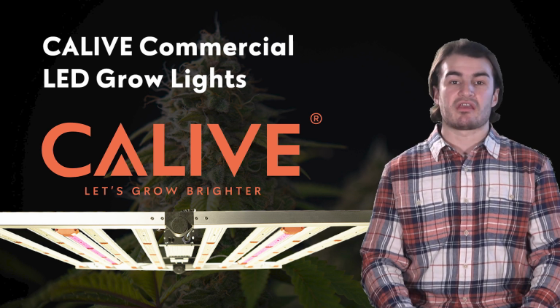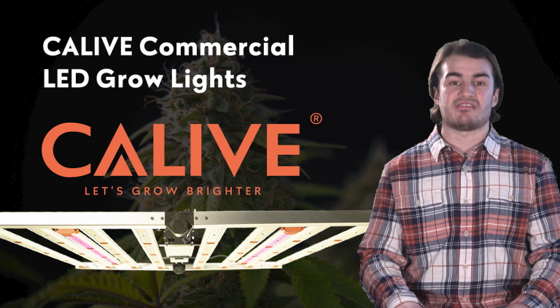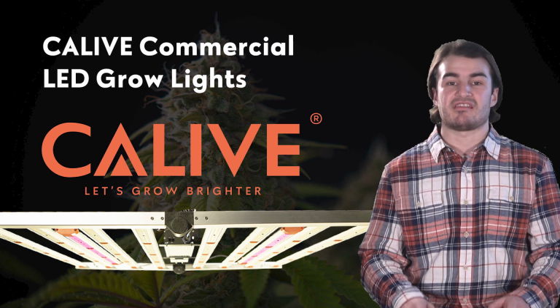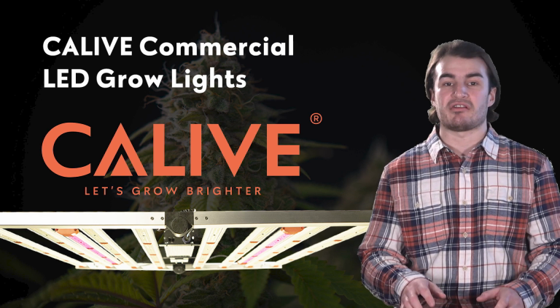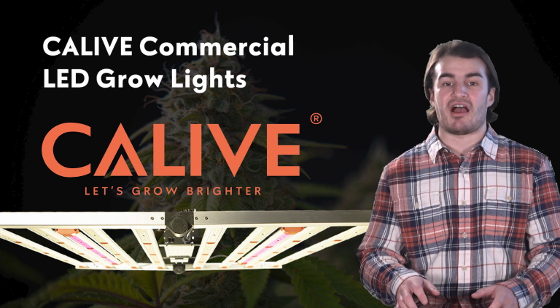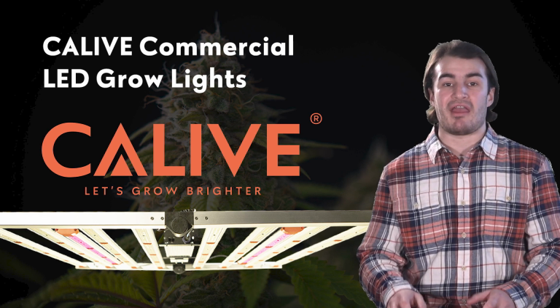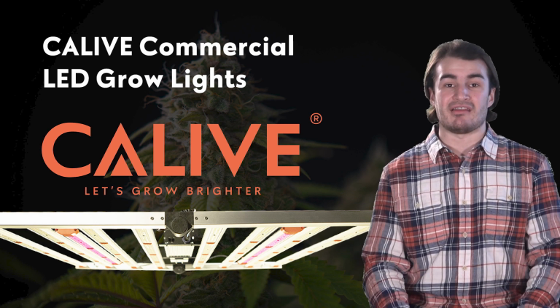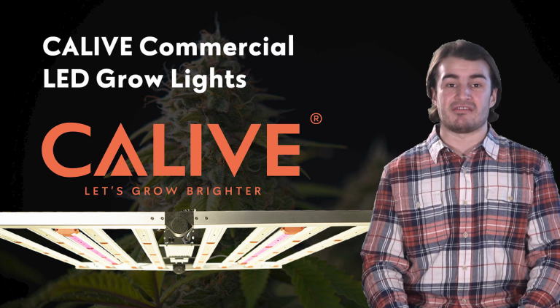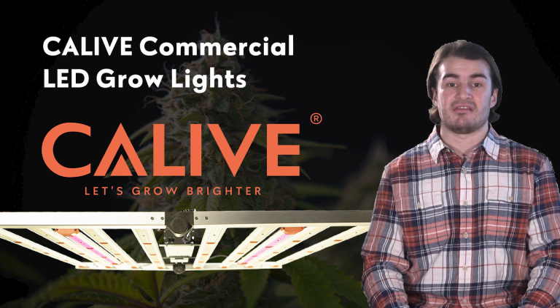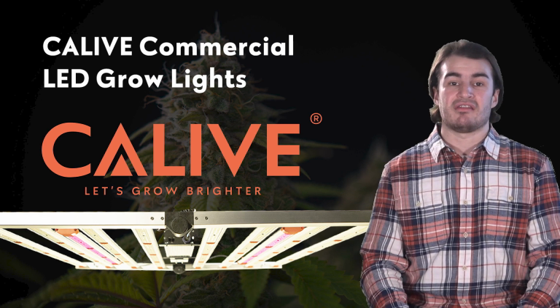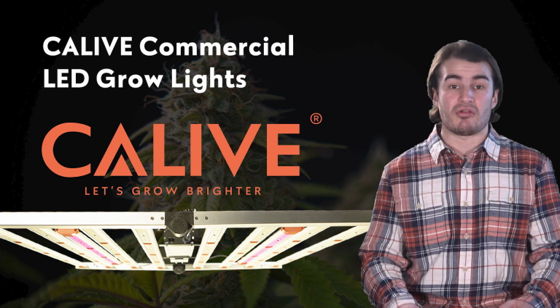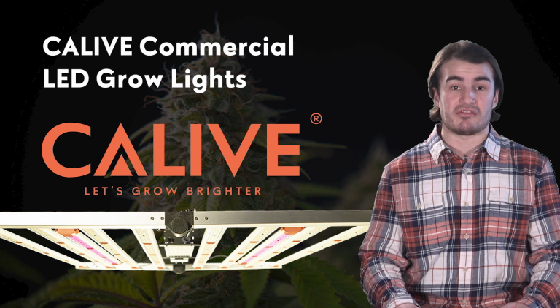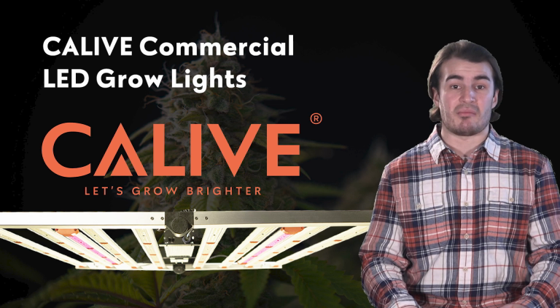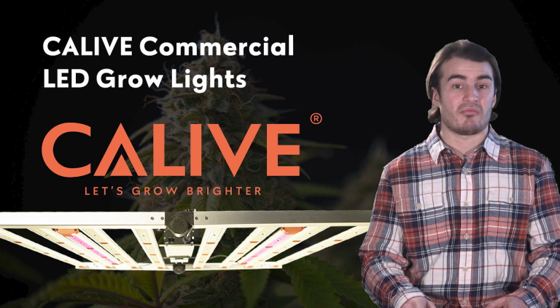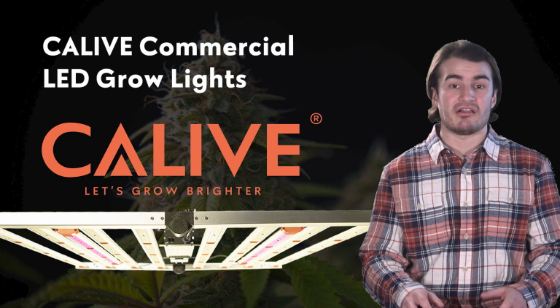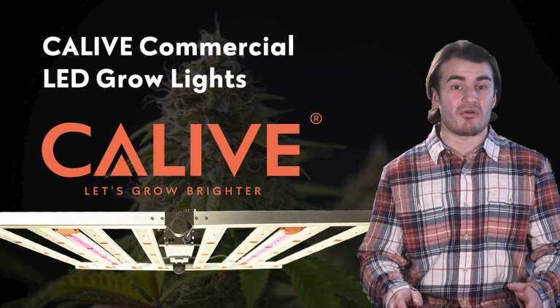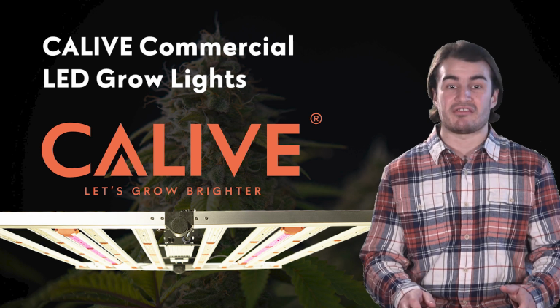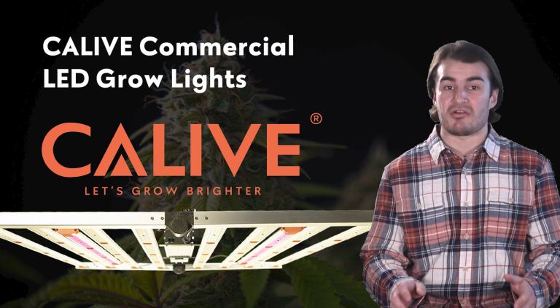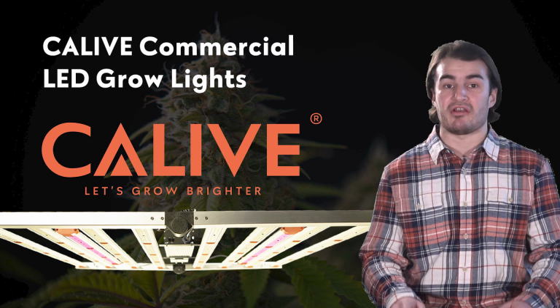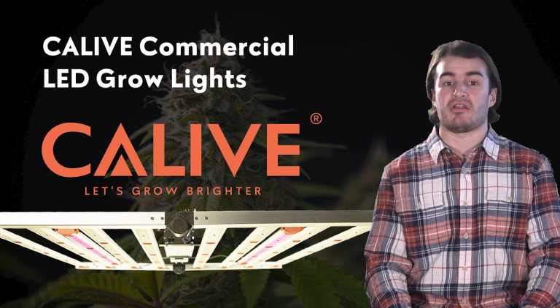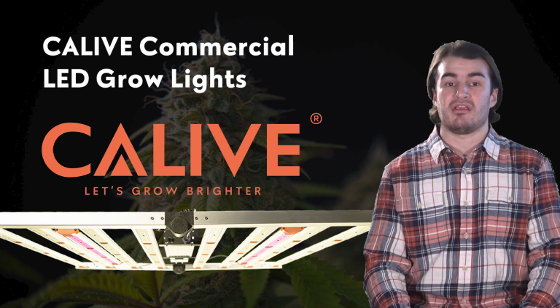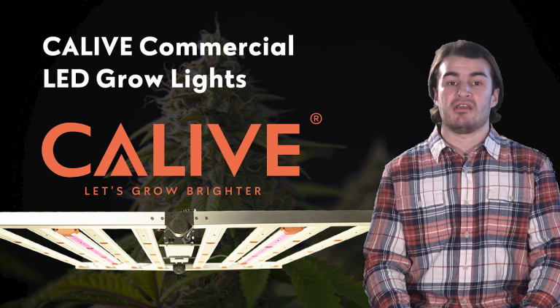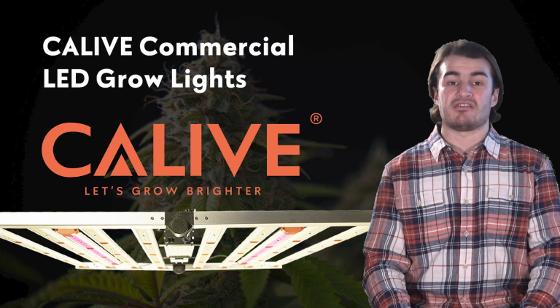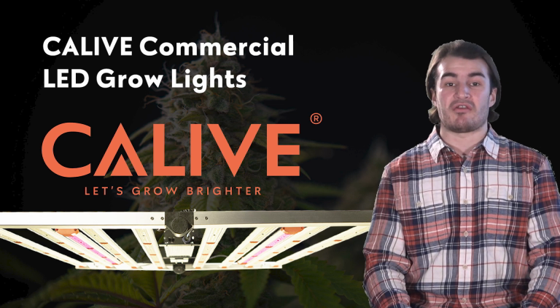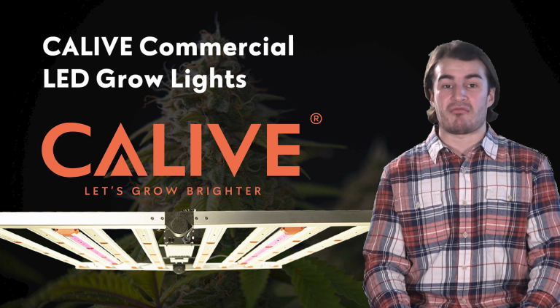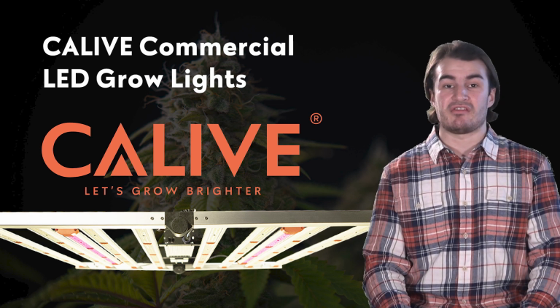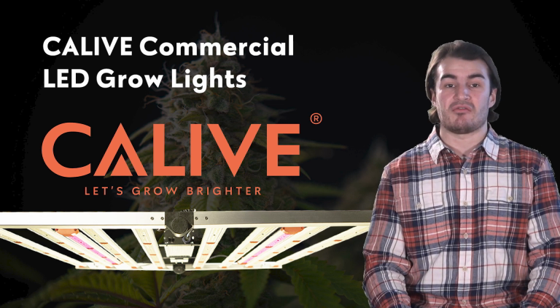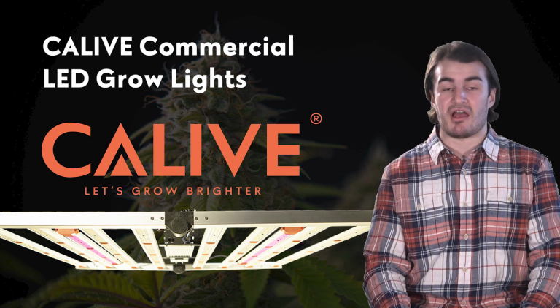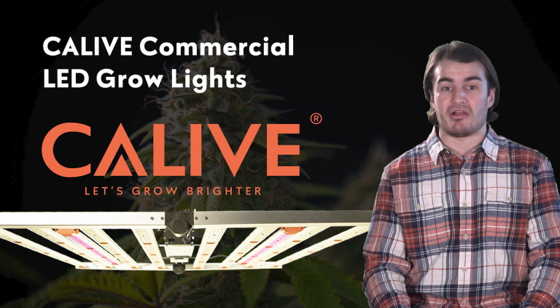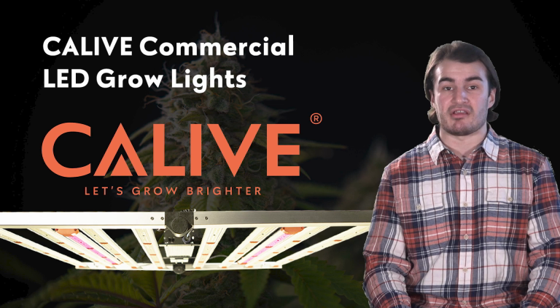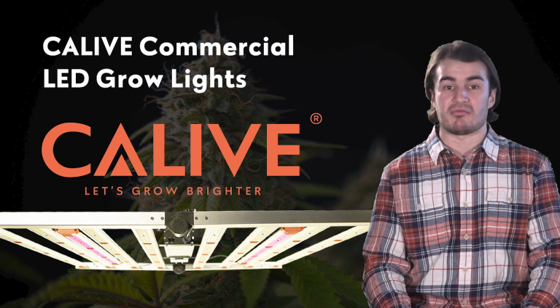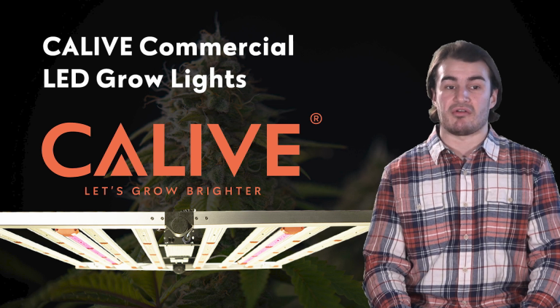Think of this as similar to your high bay LEDs. They all look the same. LED grow lights aren't very different. It's a fight for efficacy, reliability, and results.